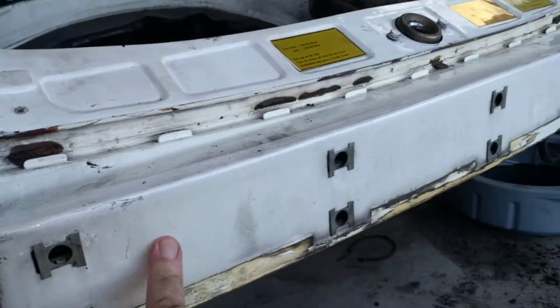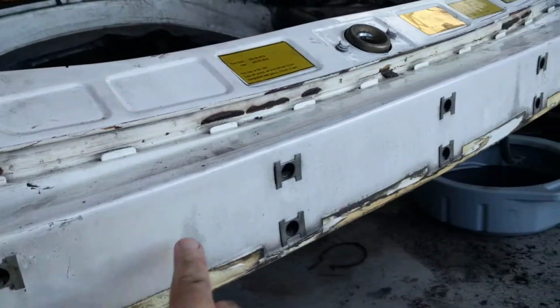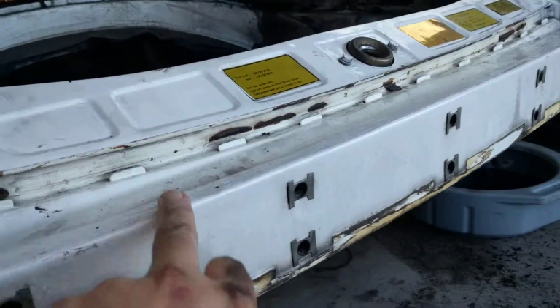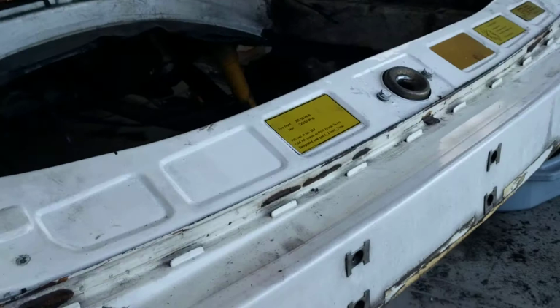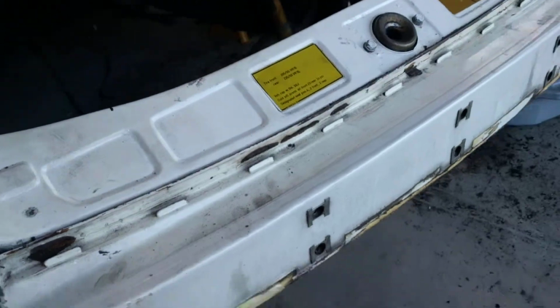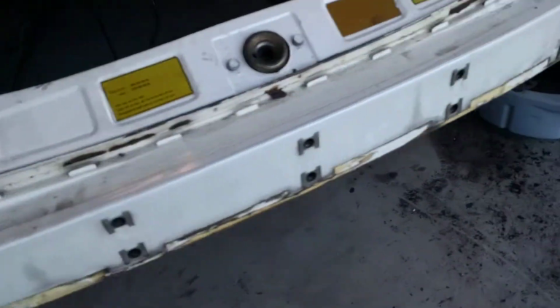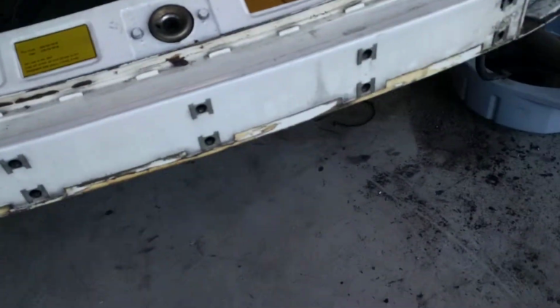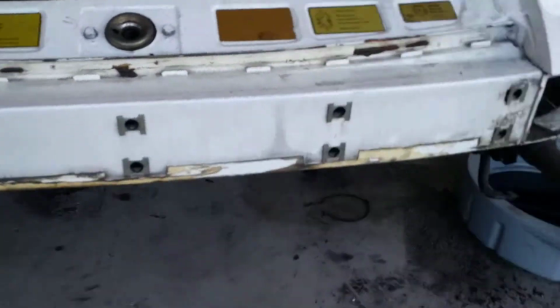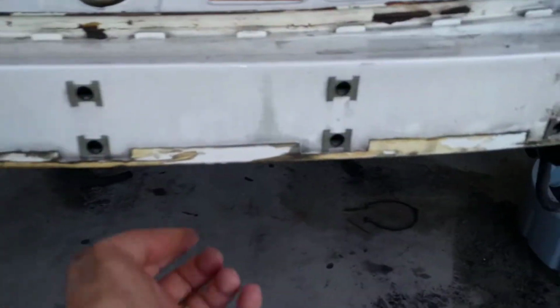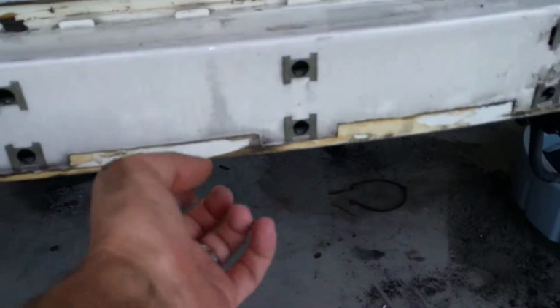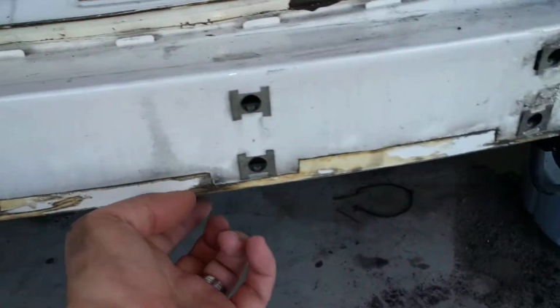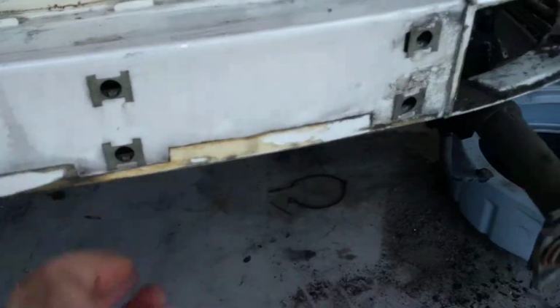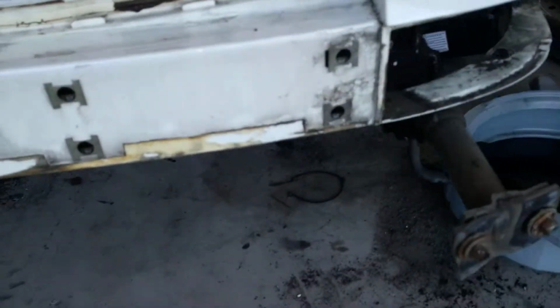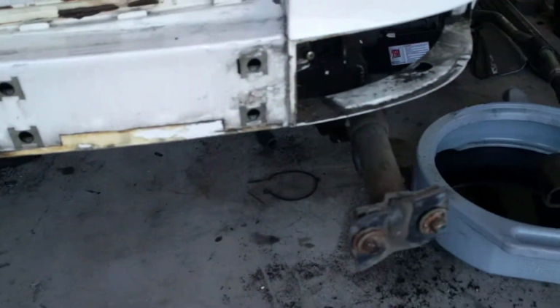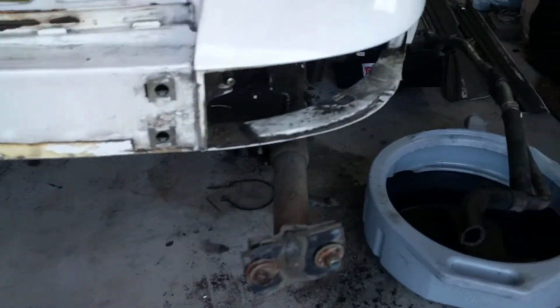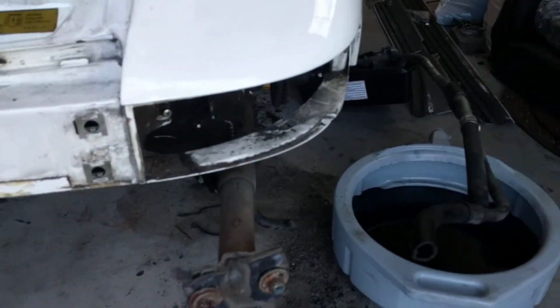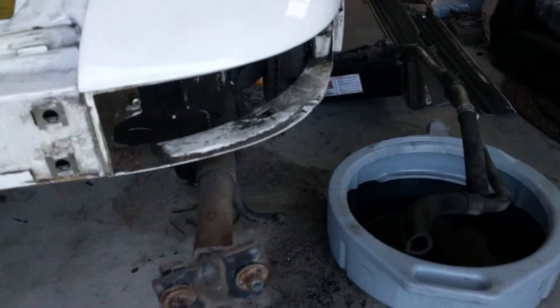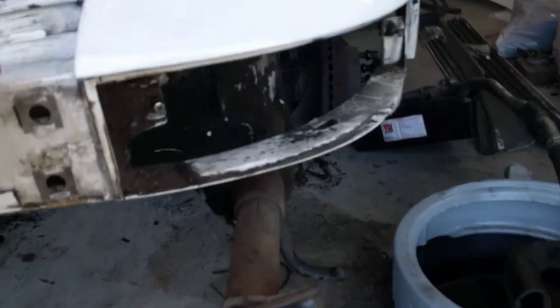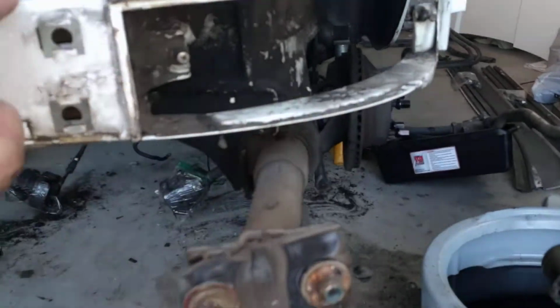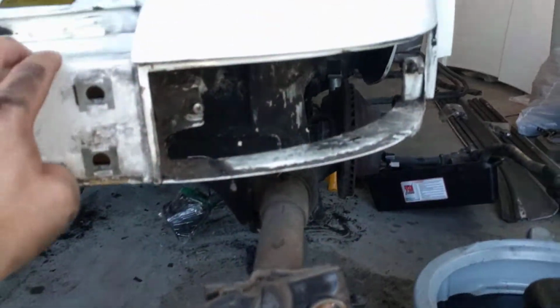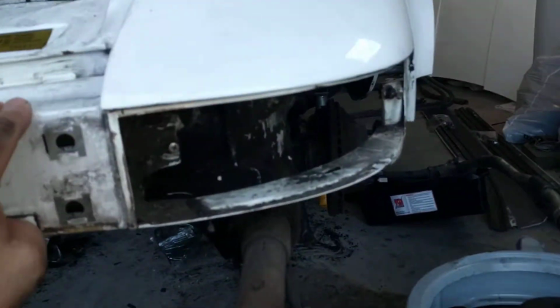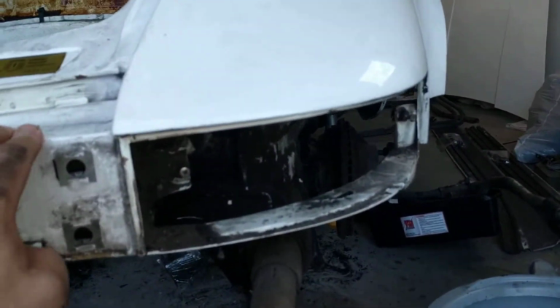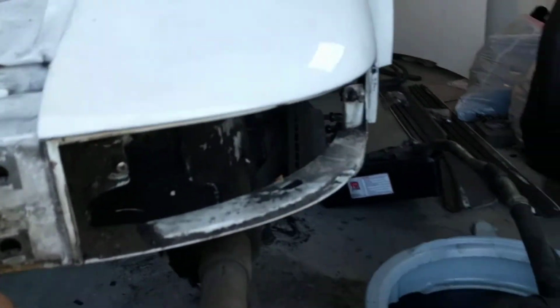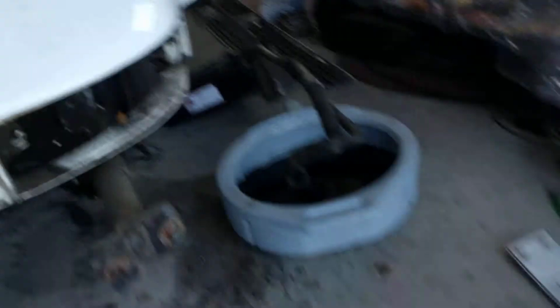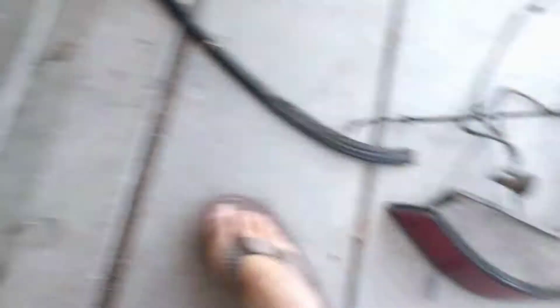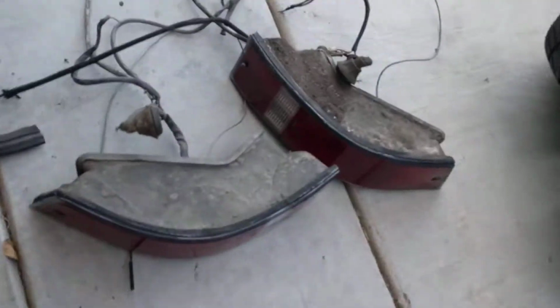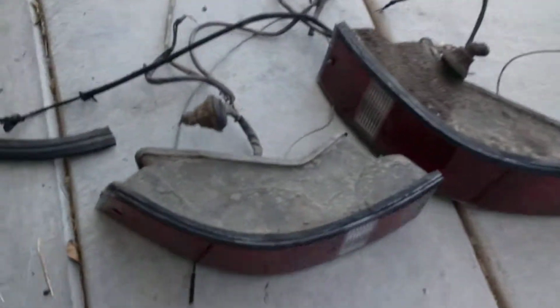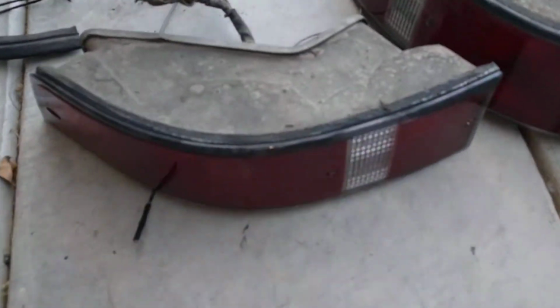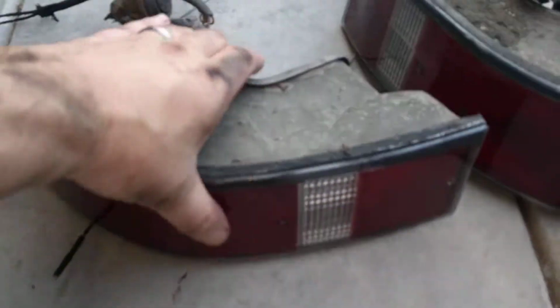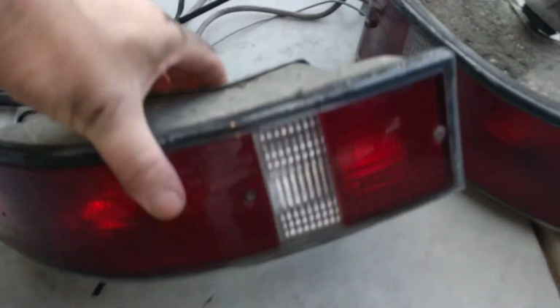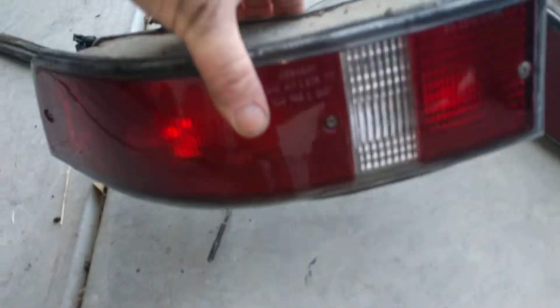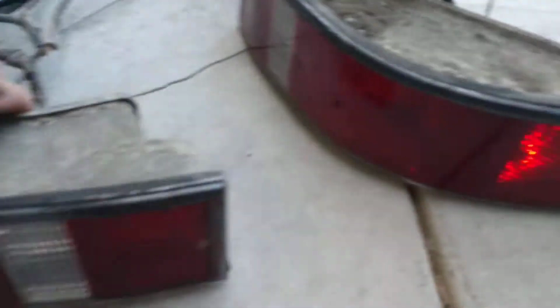In here this is all fine, and there were some screws missing underneath but nothing major — just loads and loads of dirt. The lights themselves are not in too bad shape.